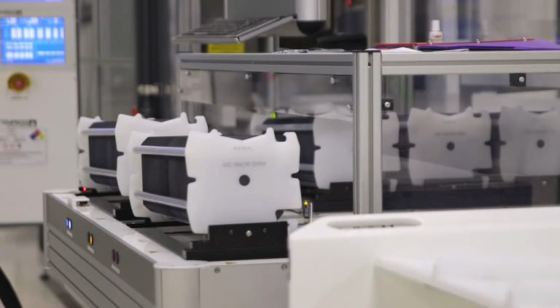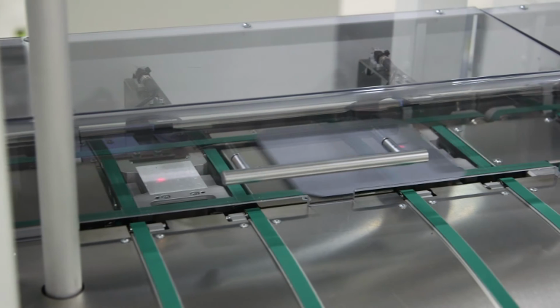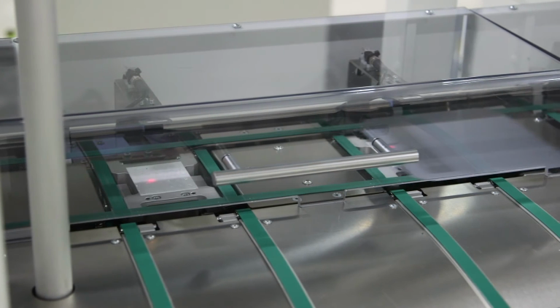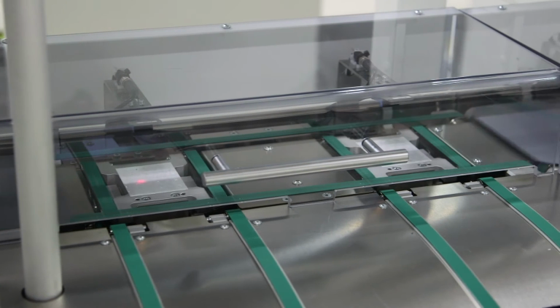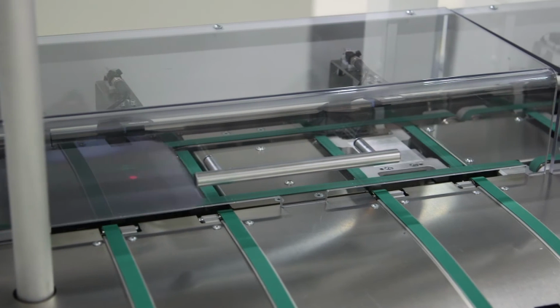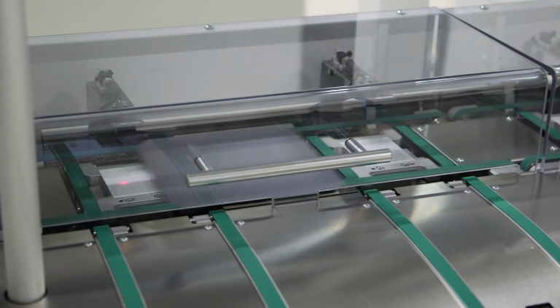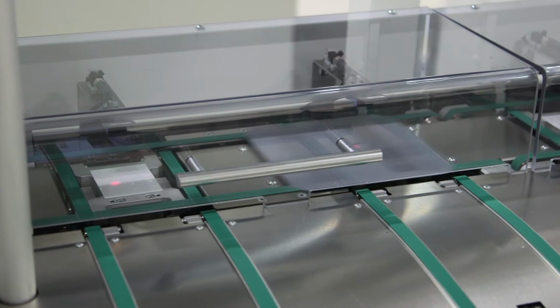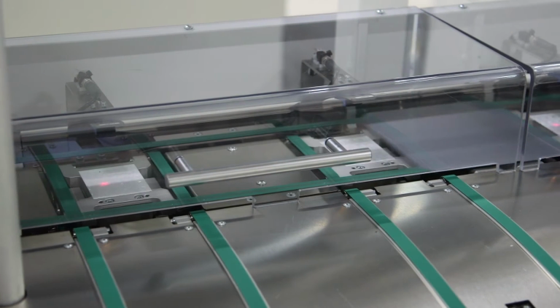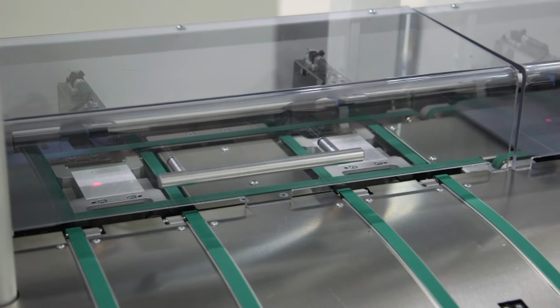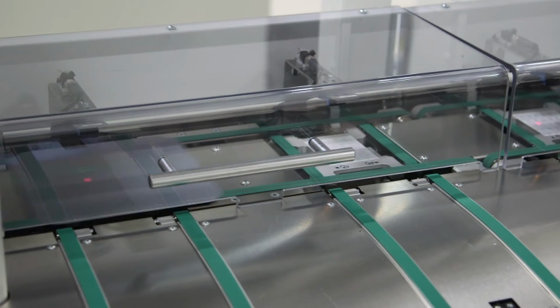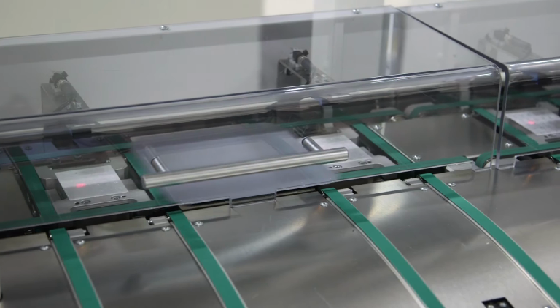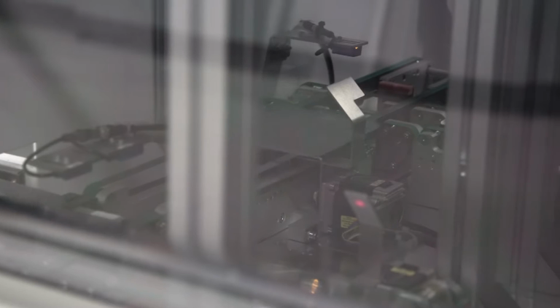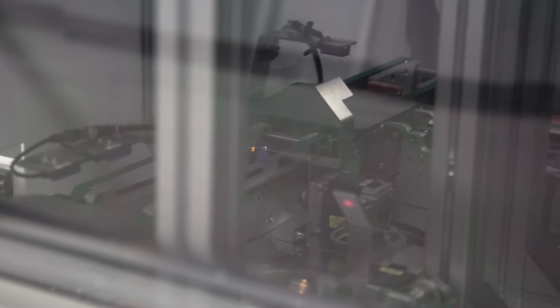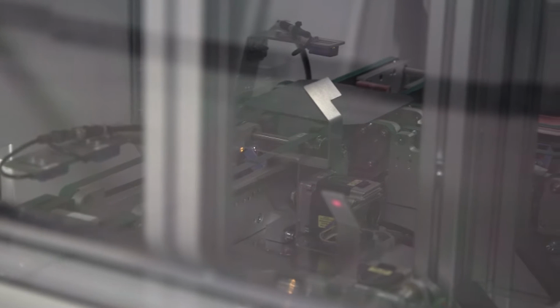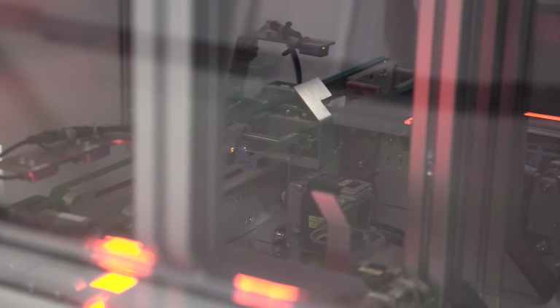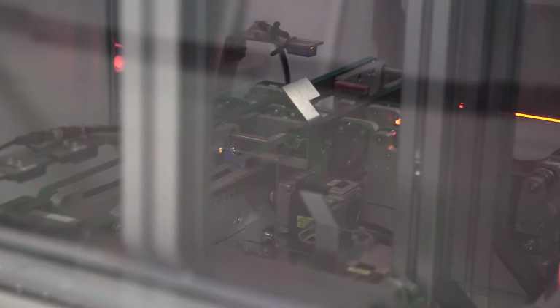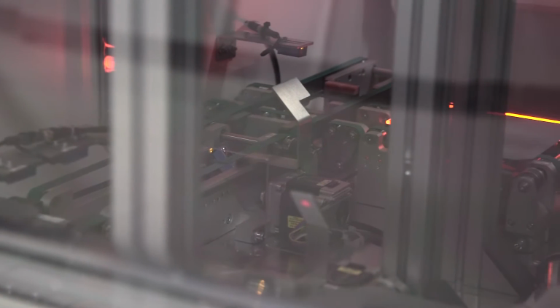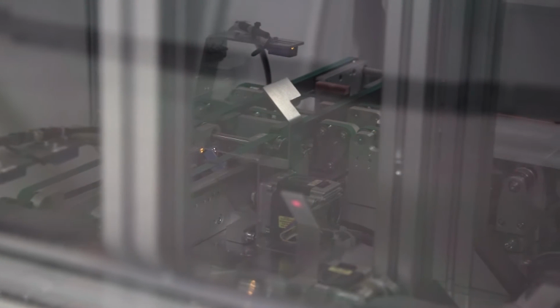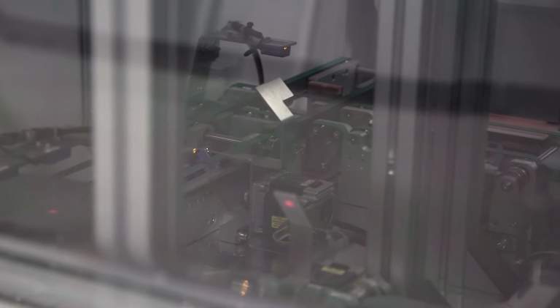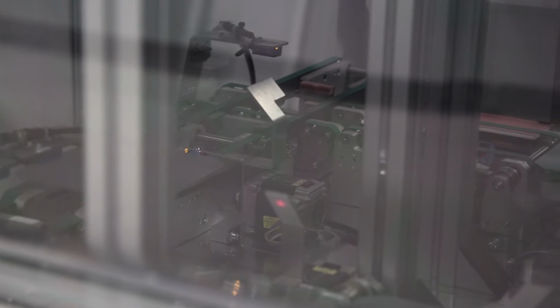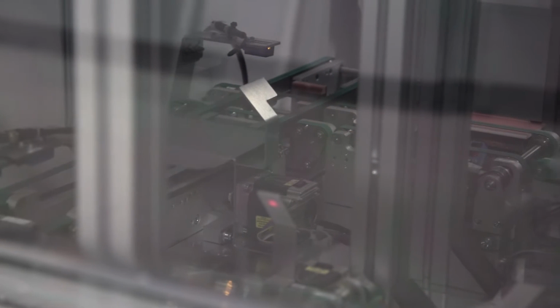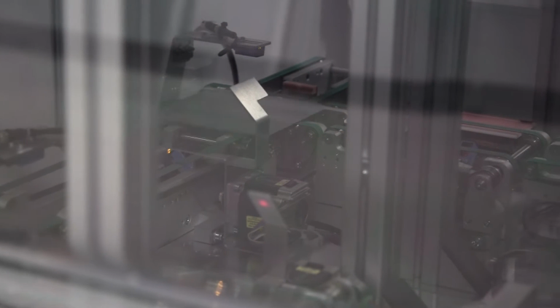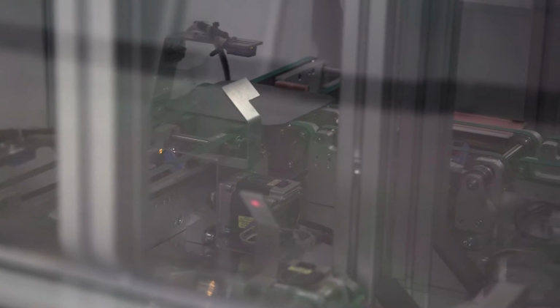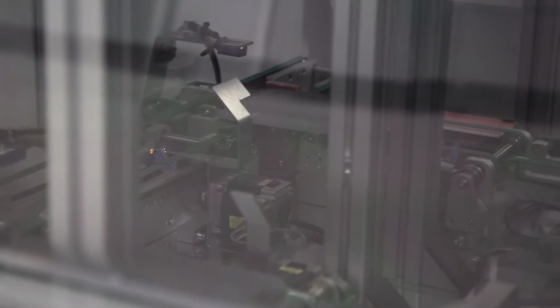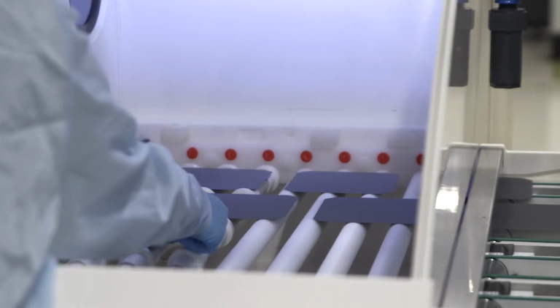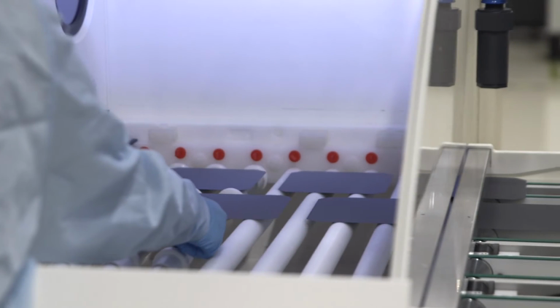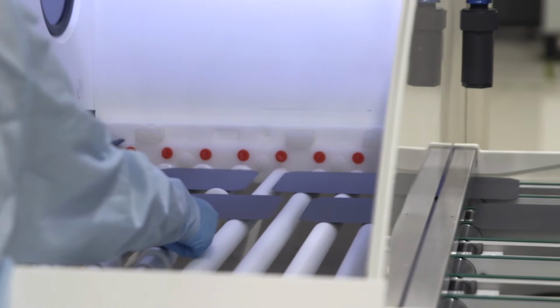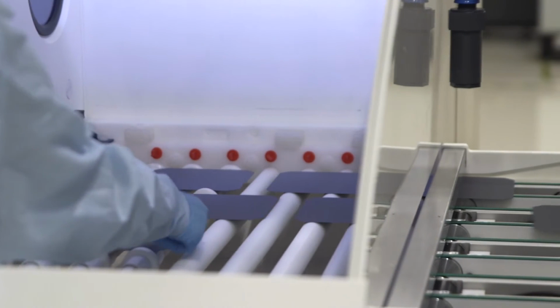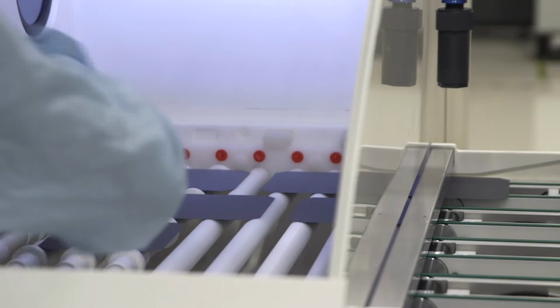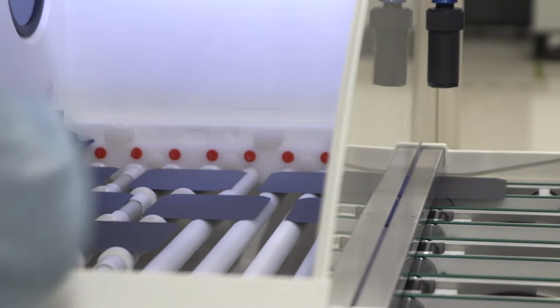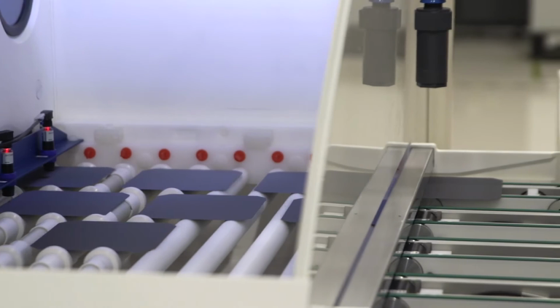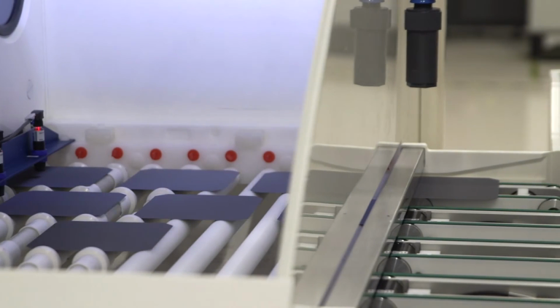Our manufacturing process begins with n-type polysilicon wafers. We source our wafers from suppliers that are known worldwide for their quality.